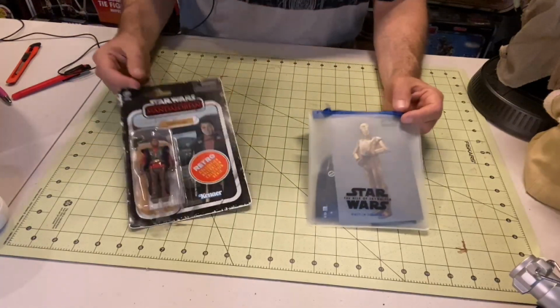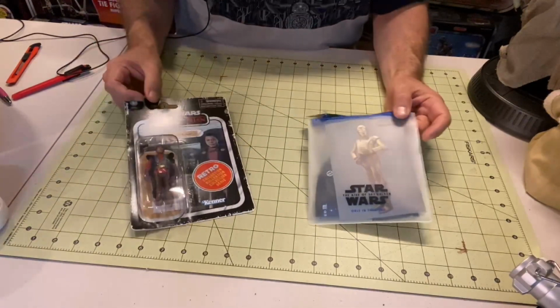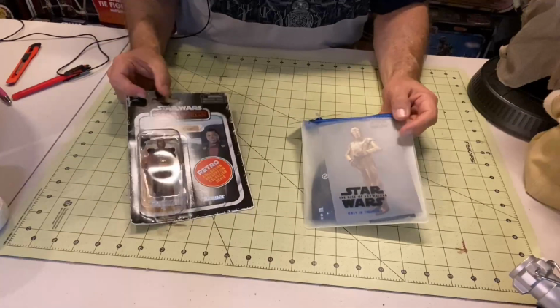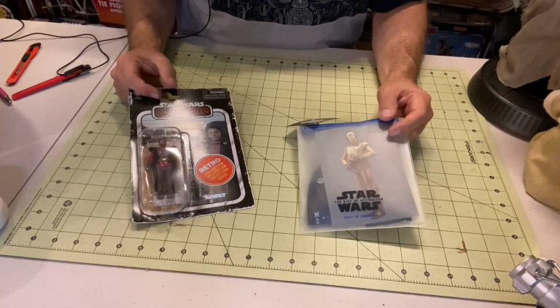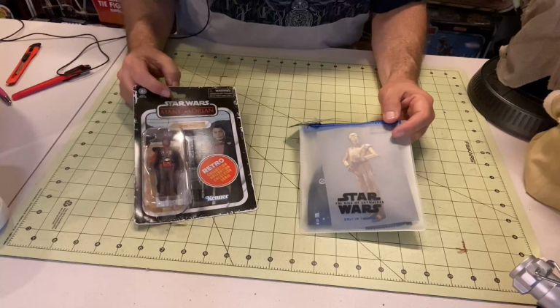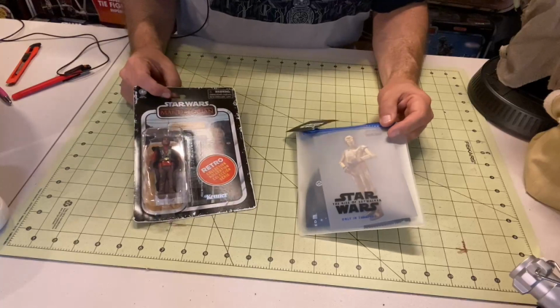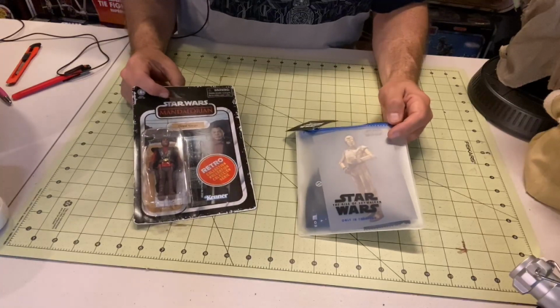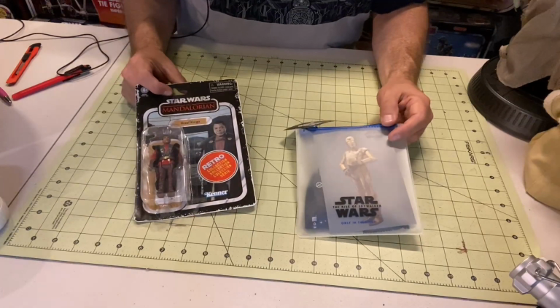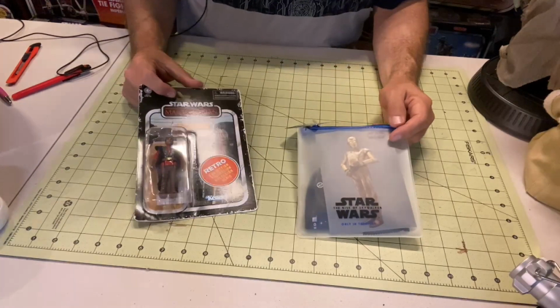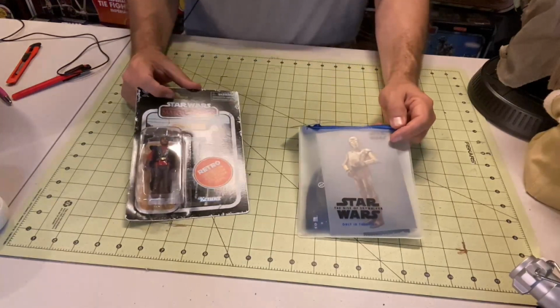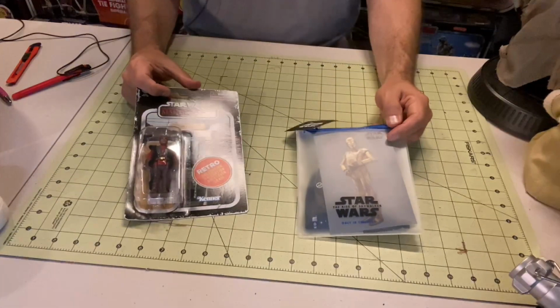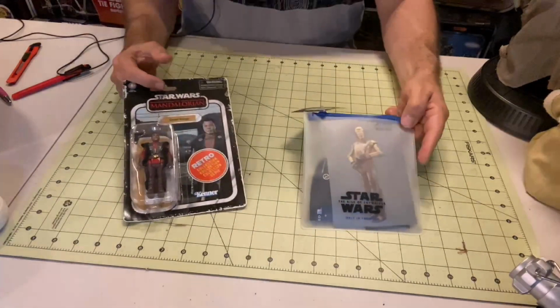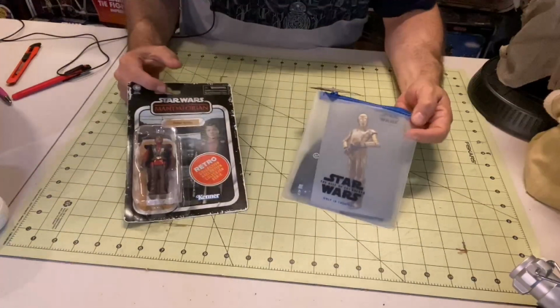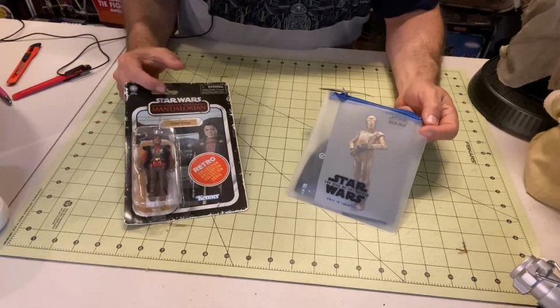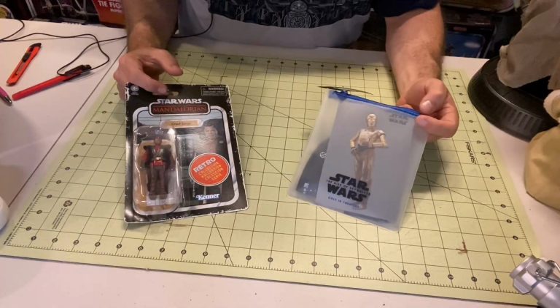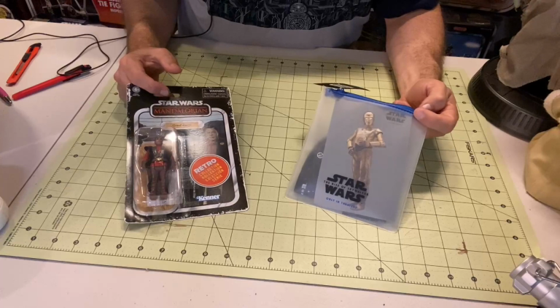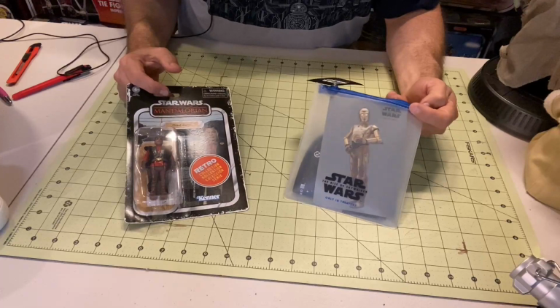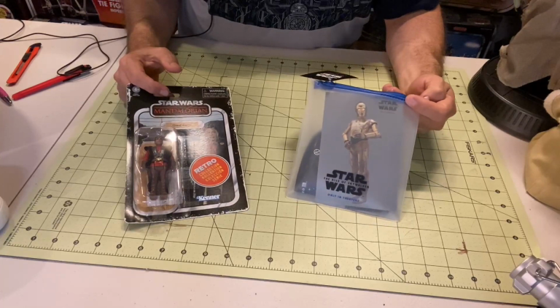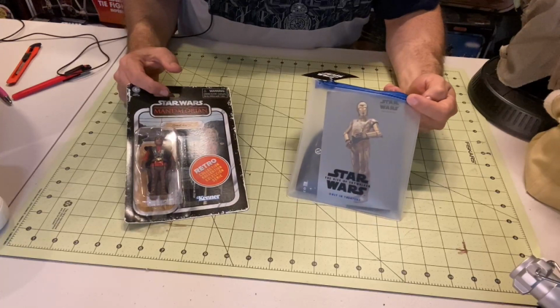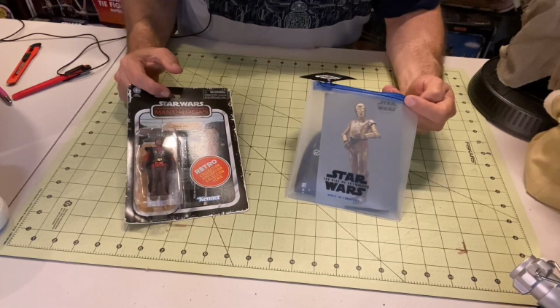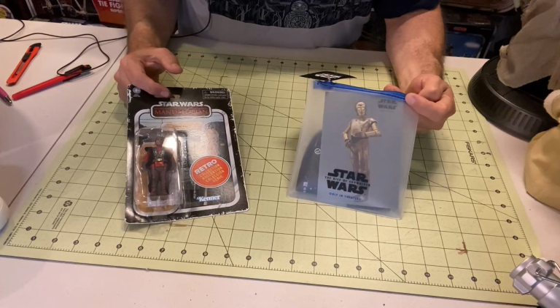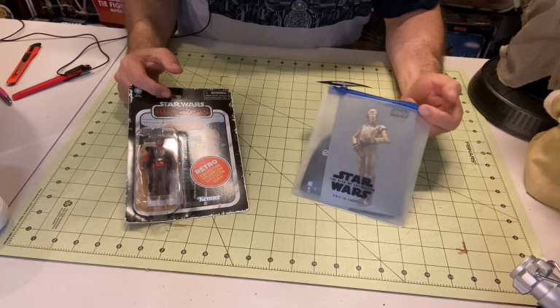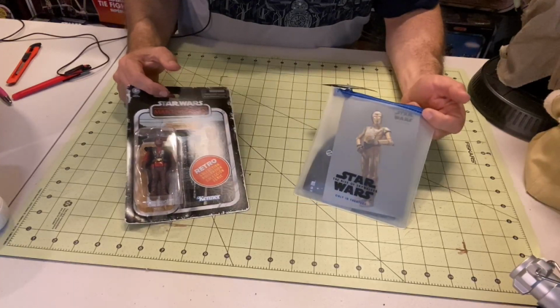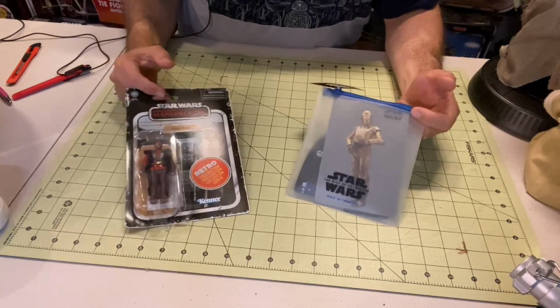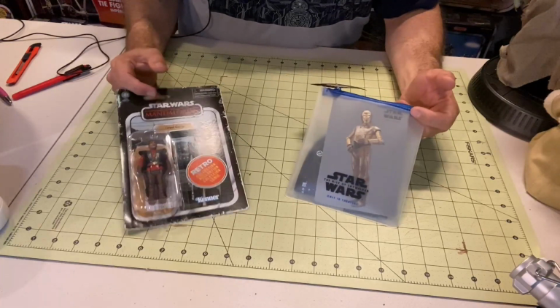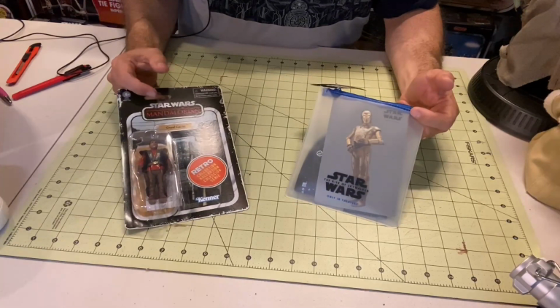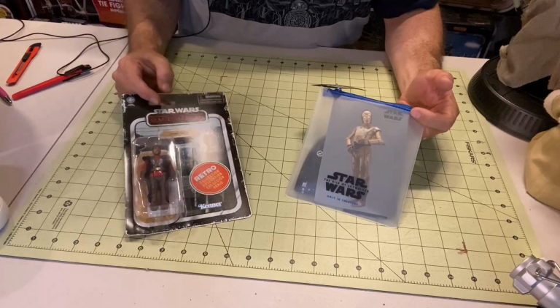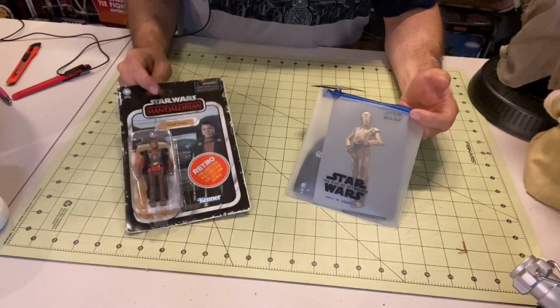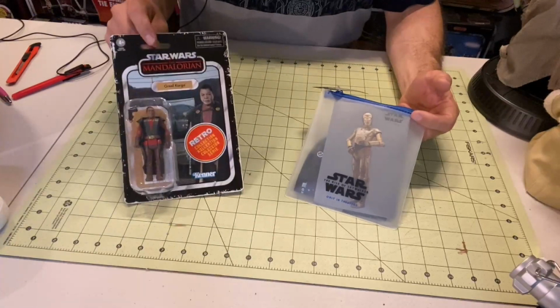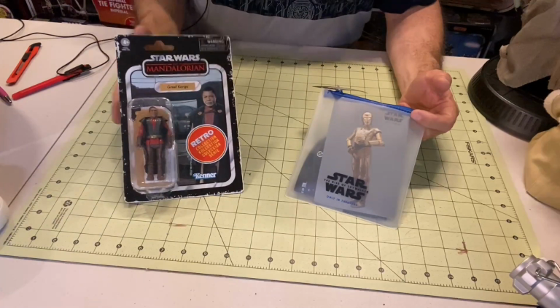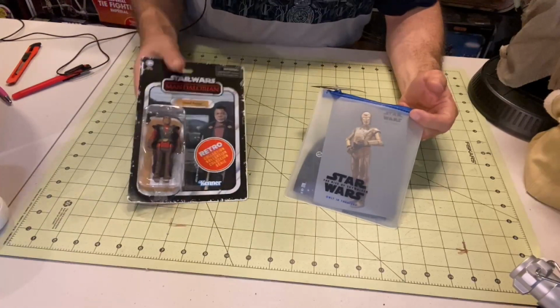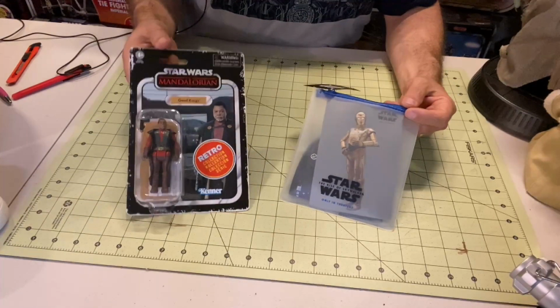Don't worry — those of you who prefer the ugly mug, I will be back. I'm going to mix it up with a lot of different things. It's just right now I don't really feel like these are things that require too much of a reaction from my face. These are just some things that I wanted to share with you.